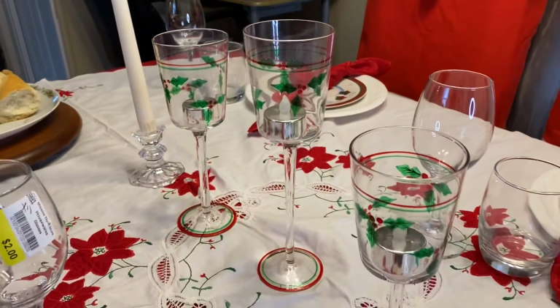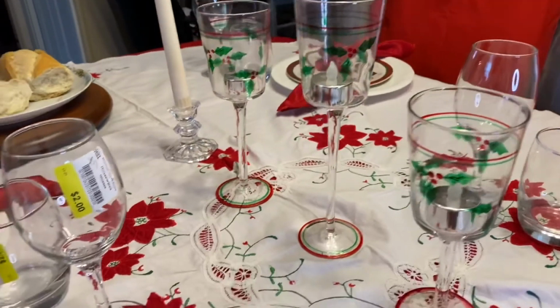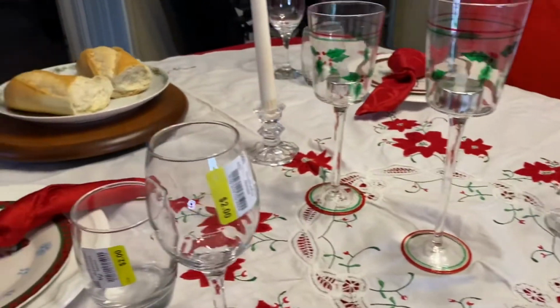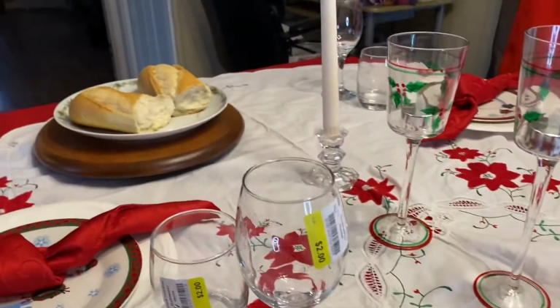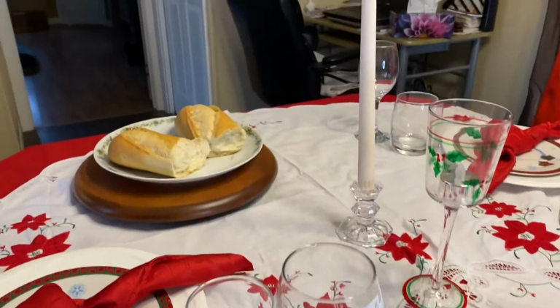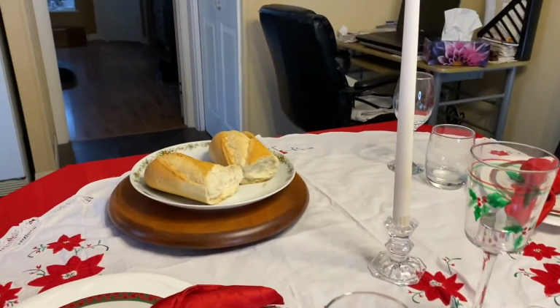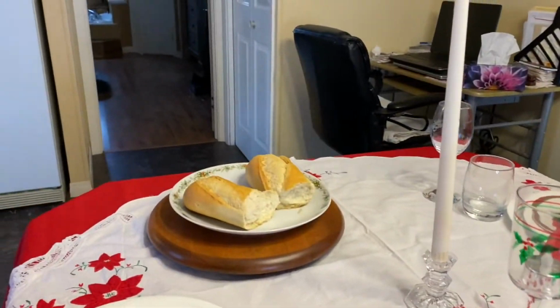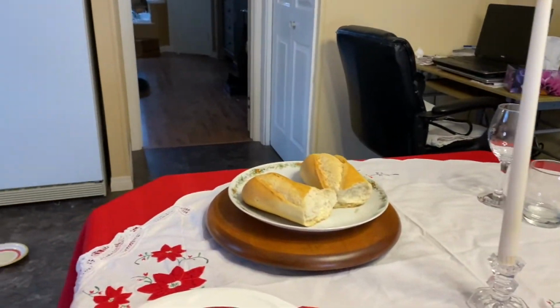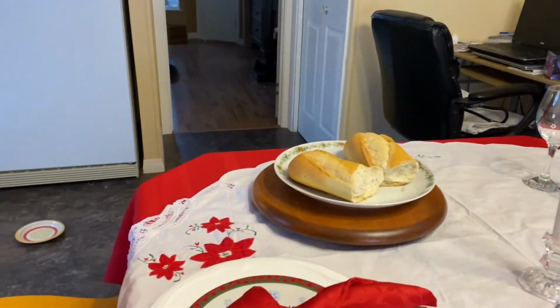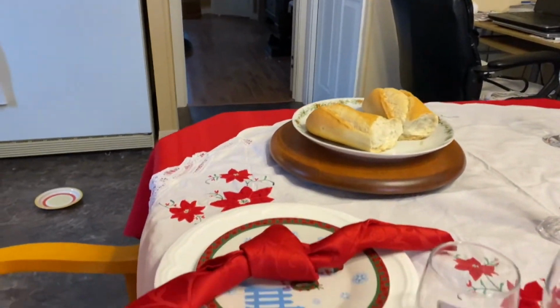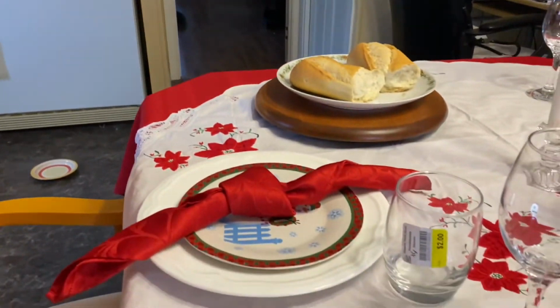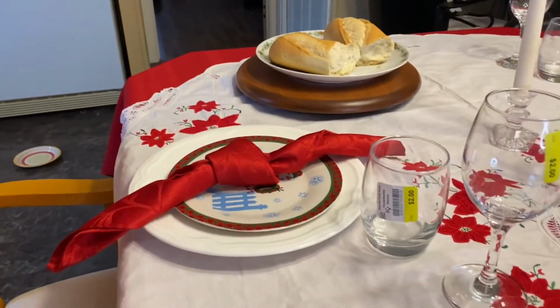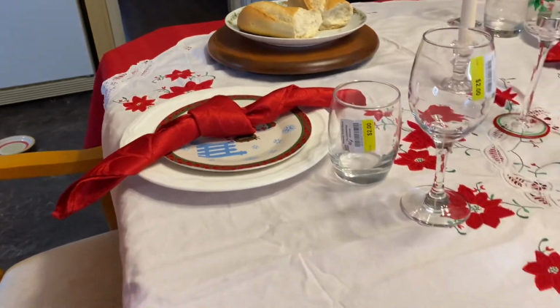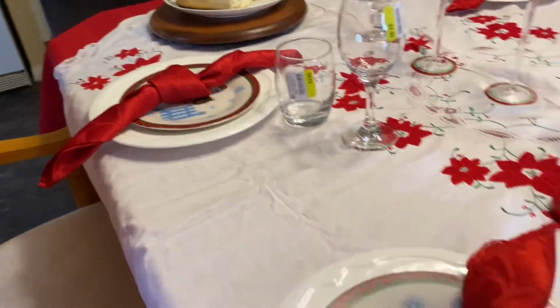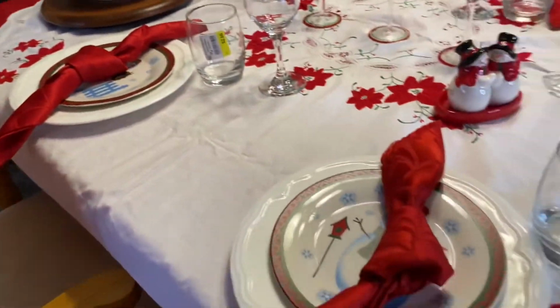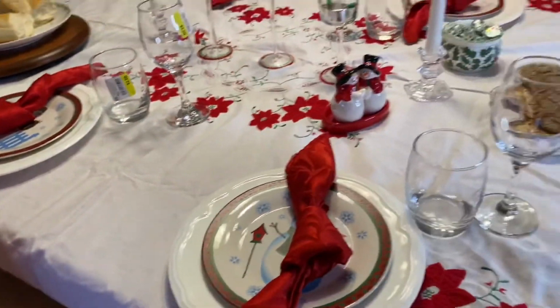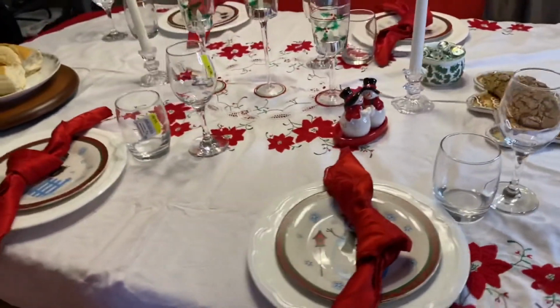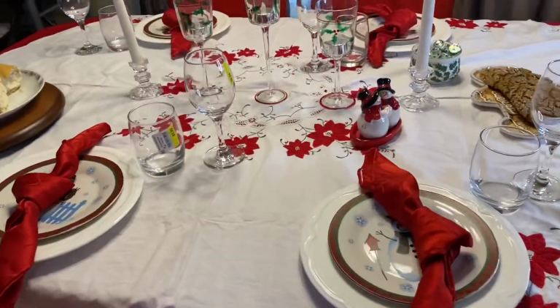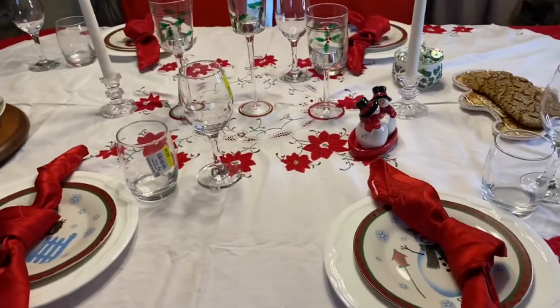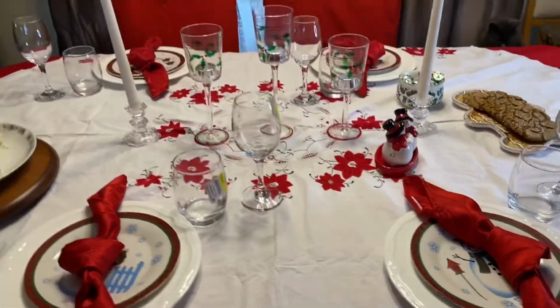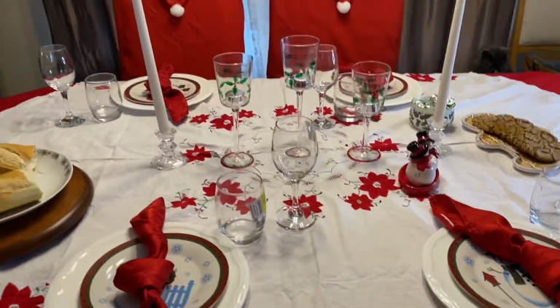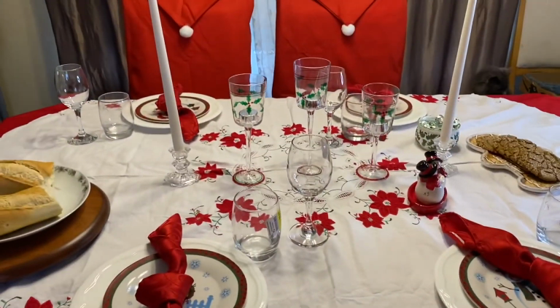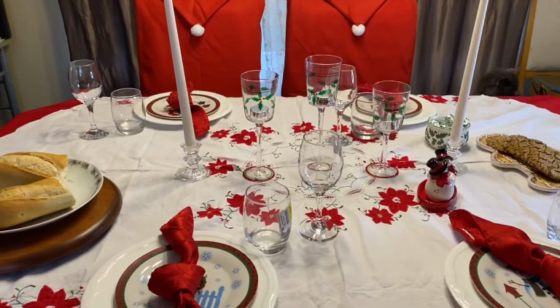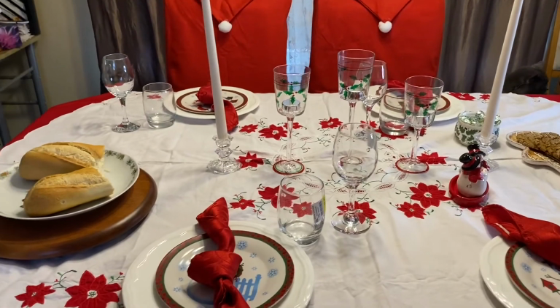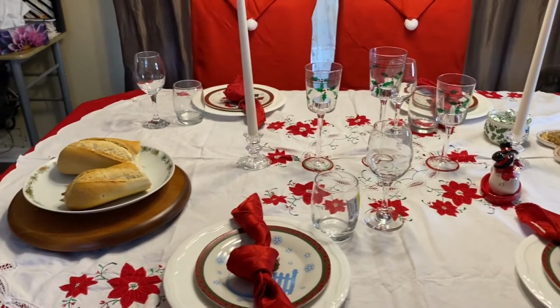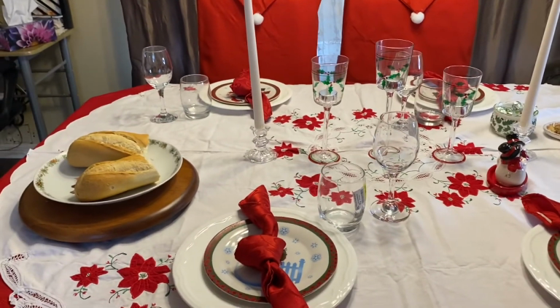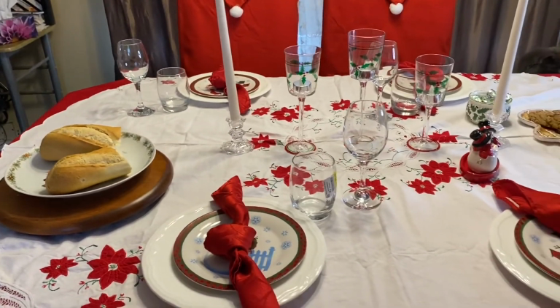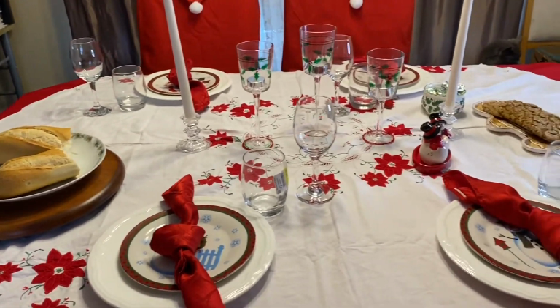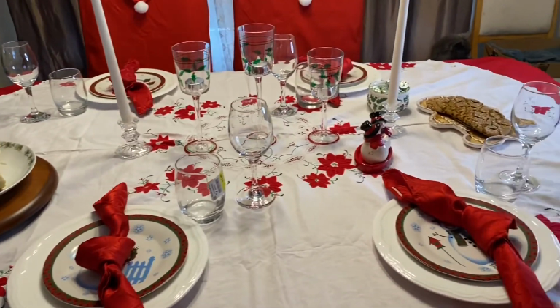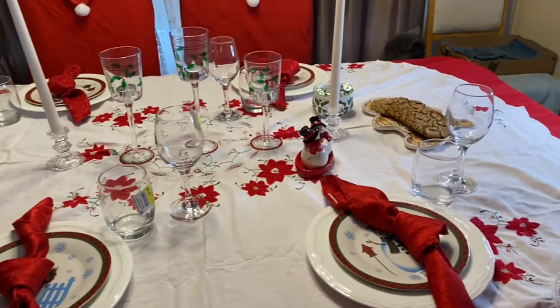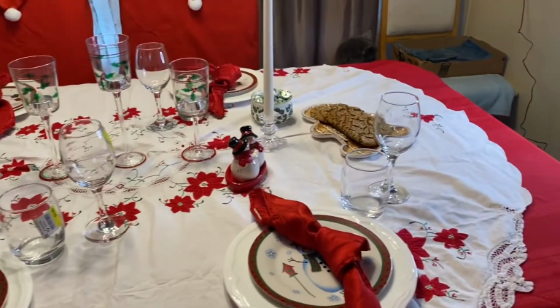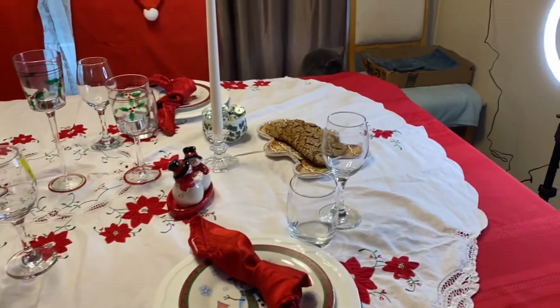Here is what table one of our thrifted place settings looks like — traditional red and white, very Christmassy, absolutely beautiful. I think you would agree.